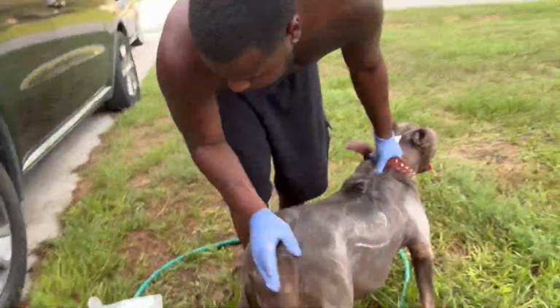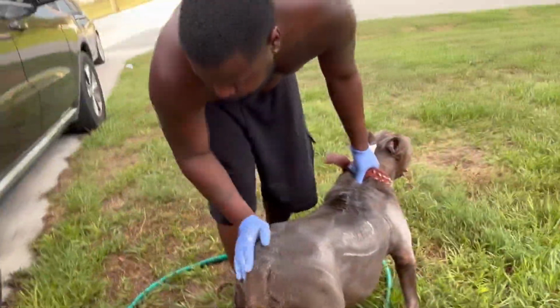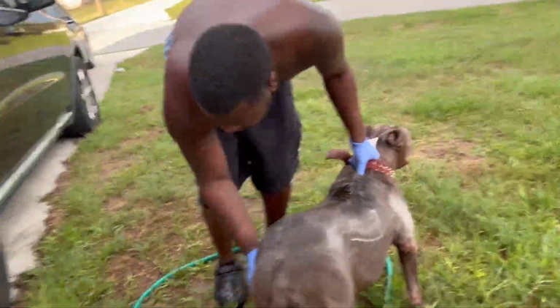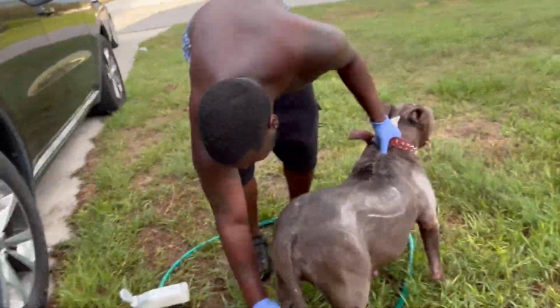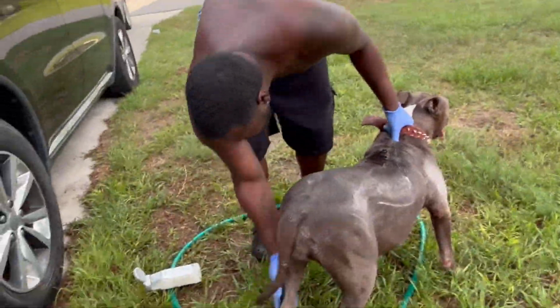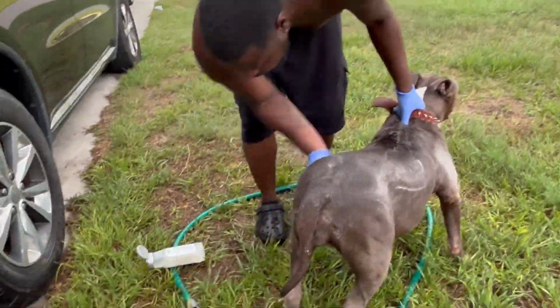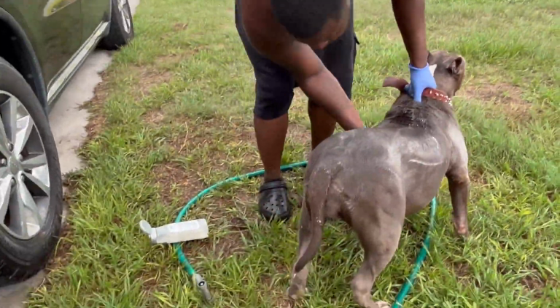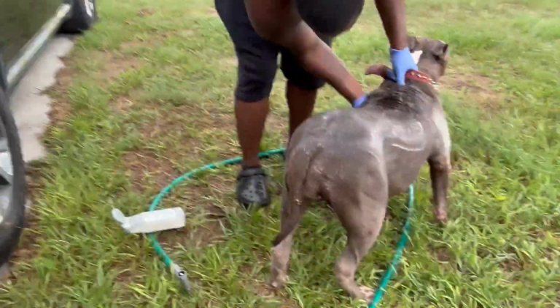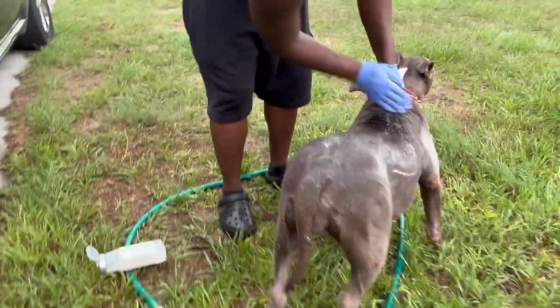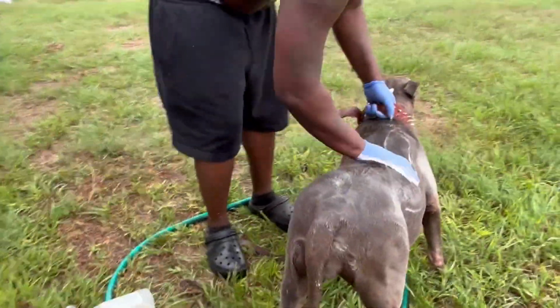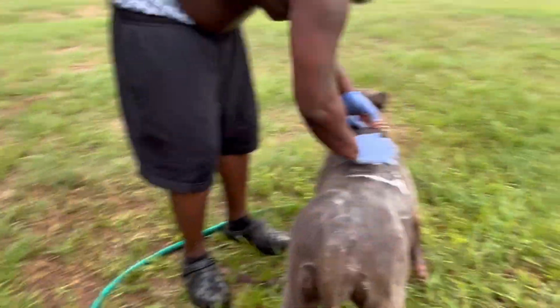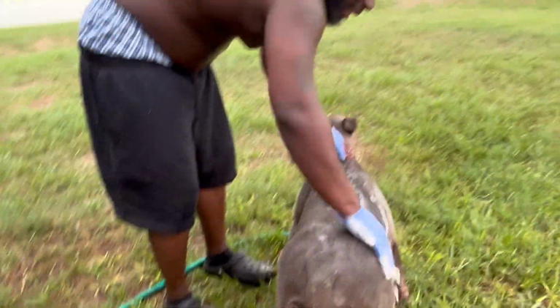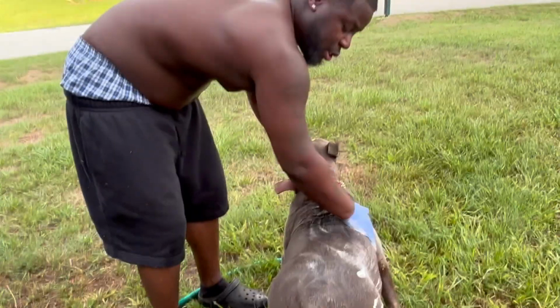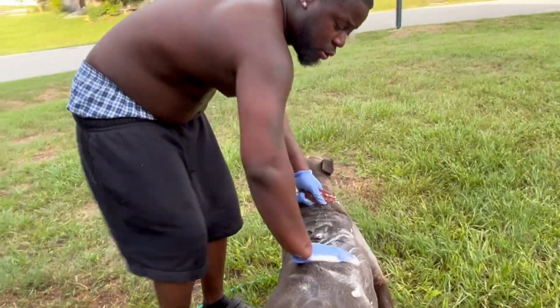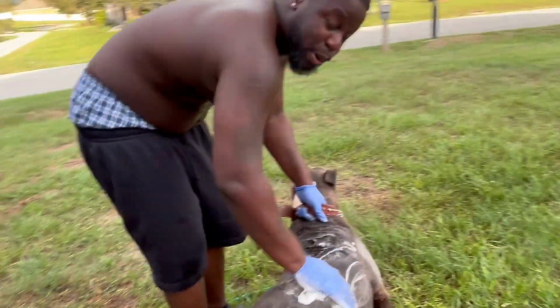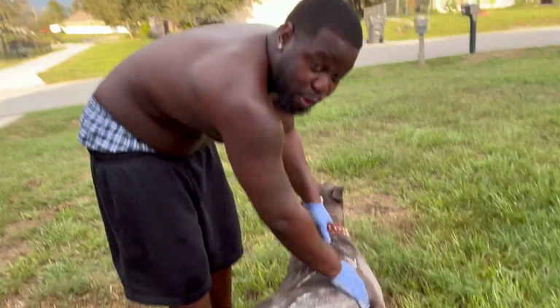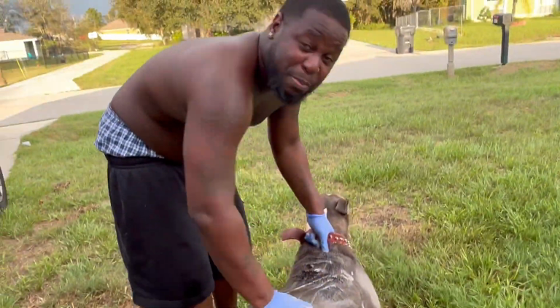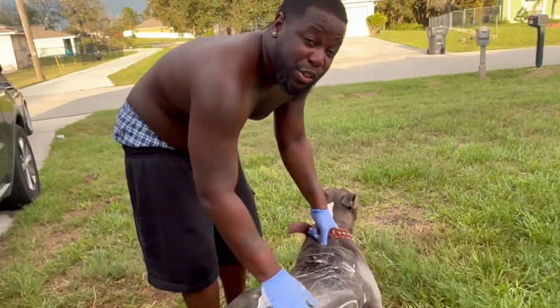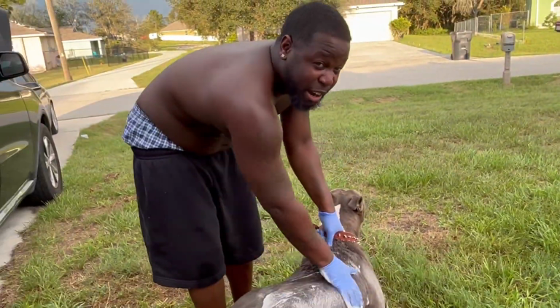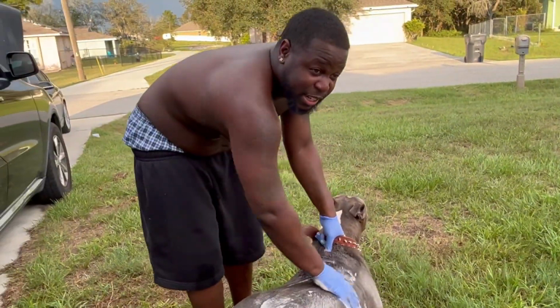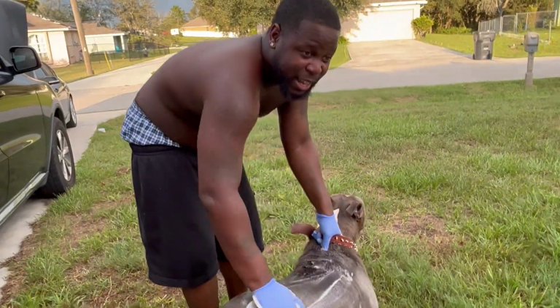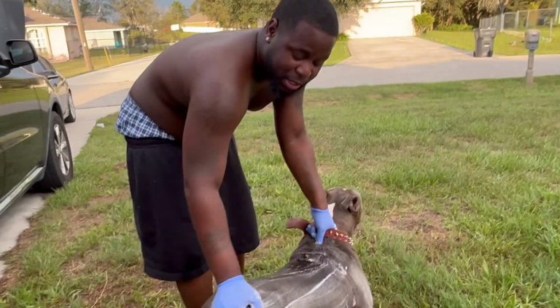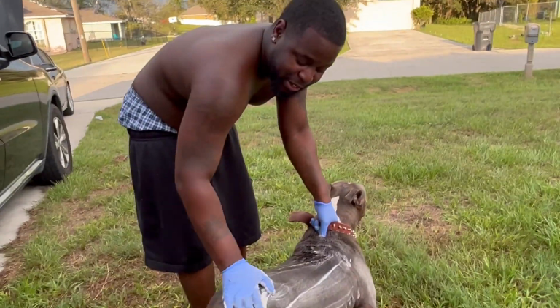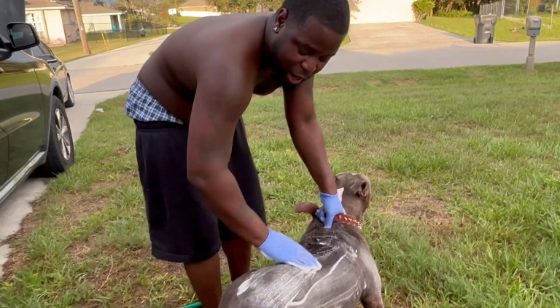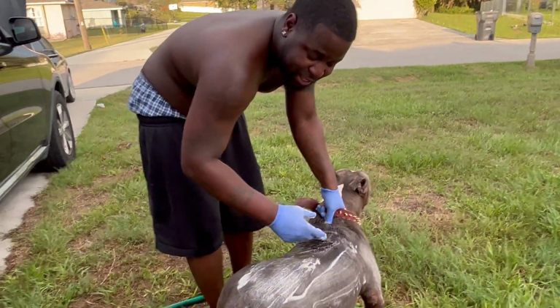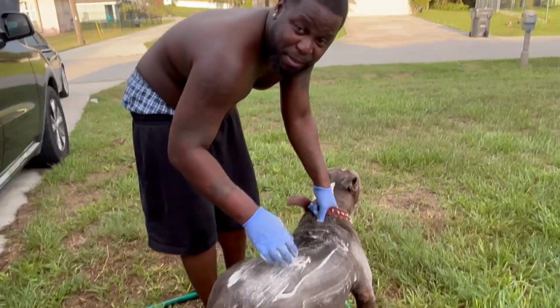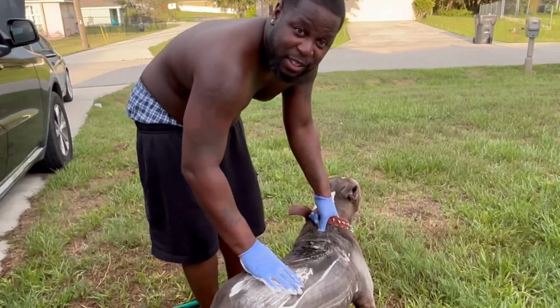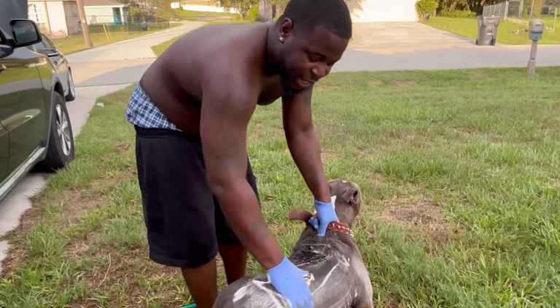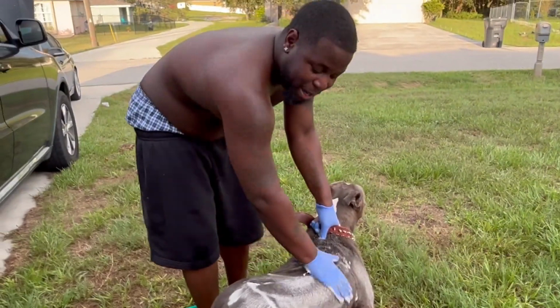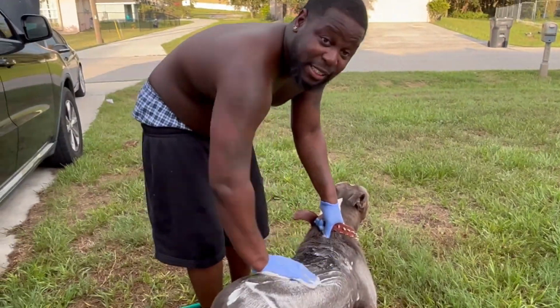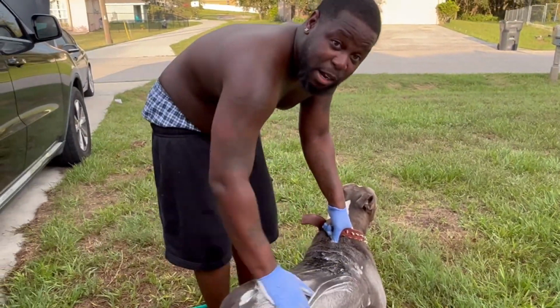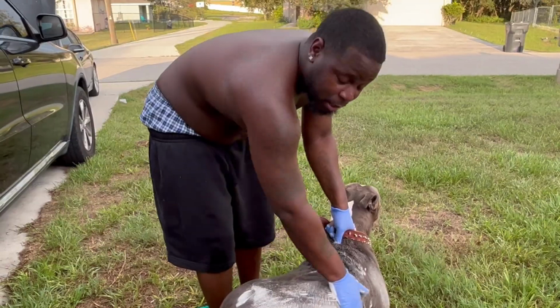Make sure you get a real good rinse, and the biggest thing too is when you rinse, make sure you get all the suds out of them — because if it dries up, it can mess the skin up.